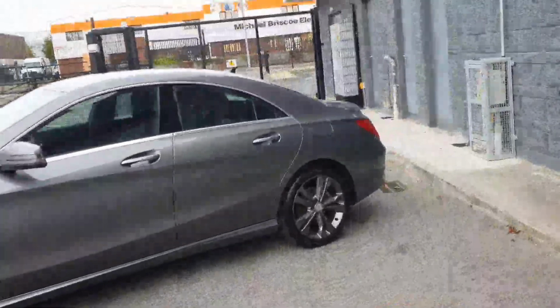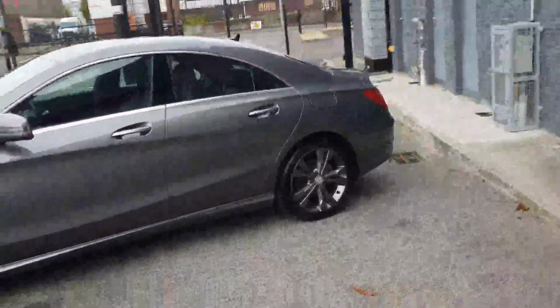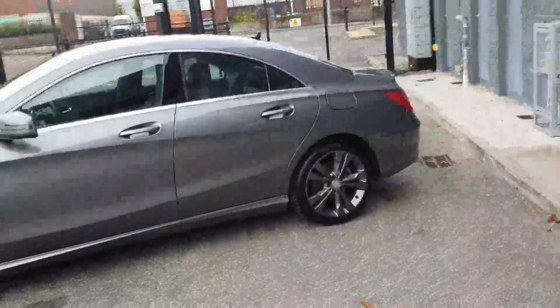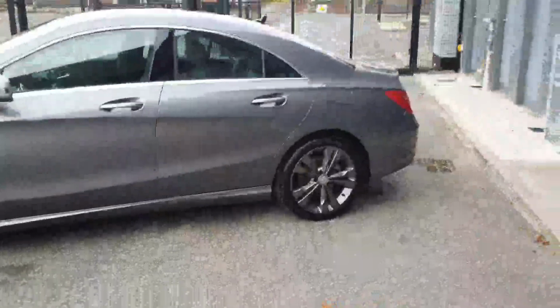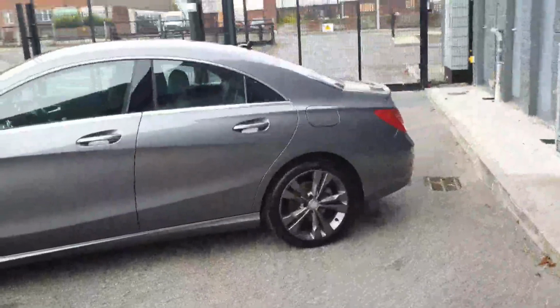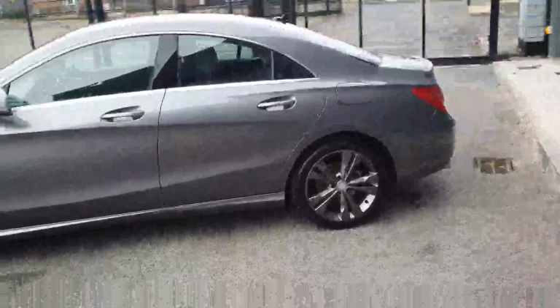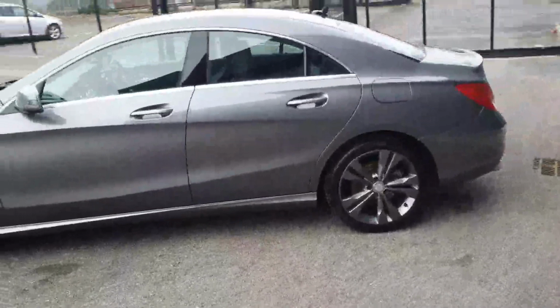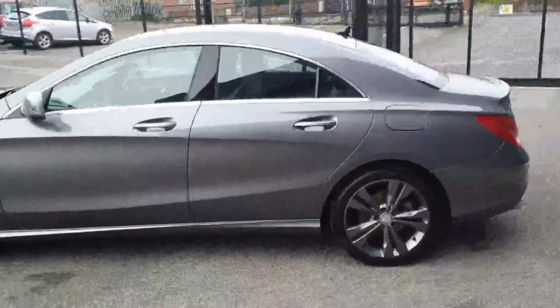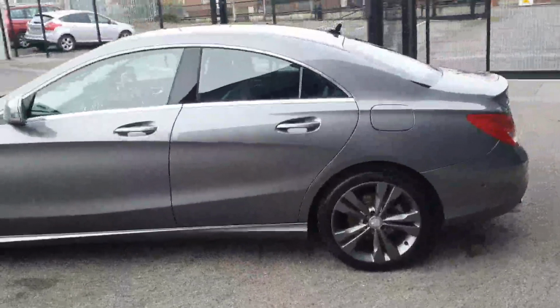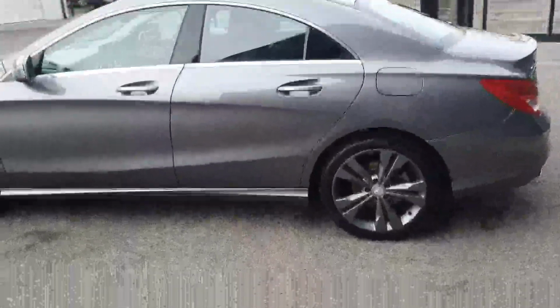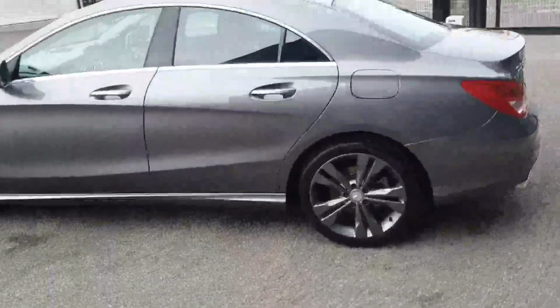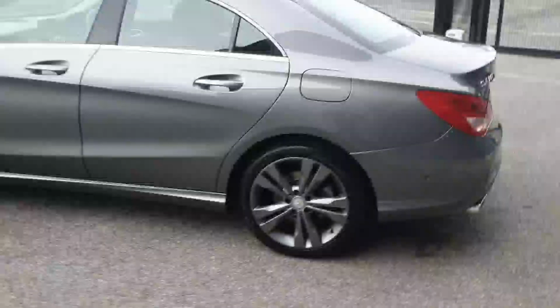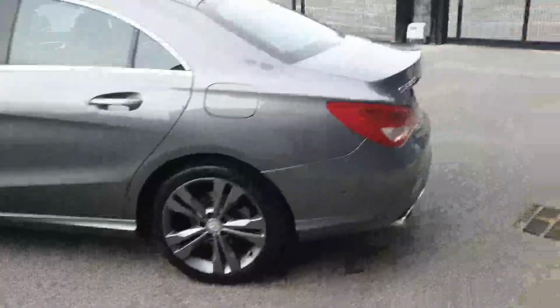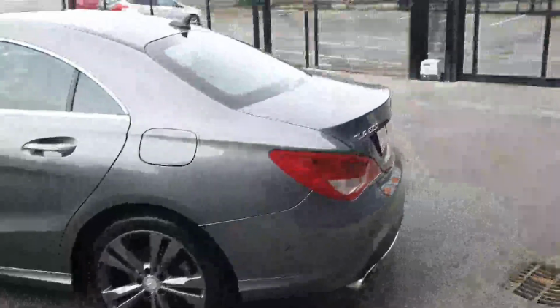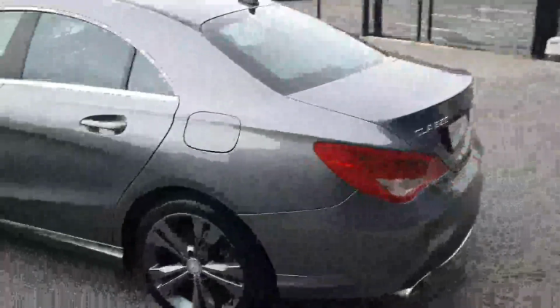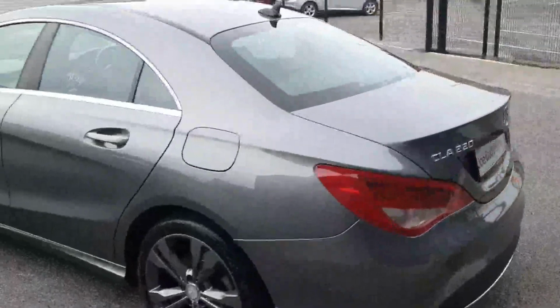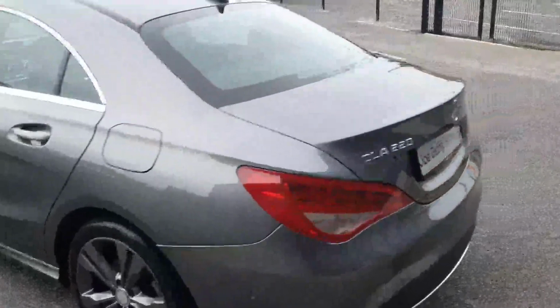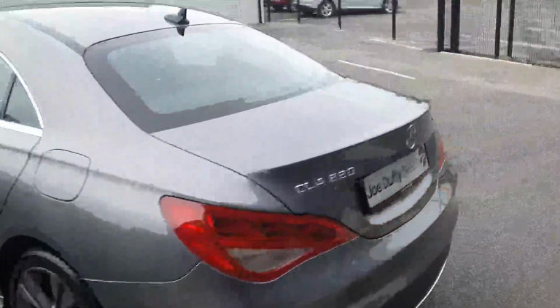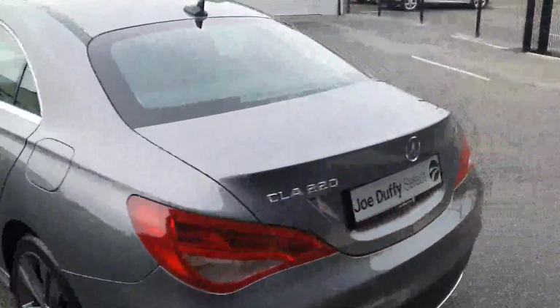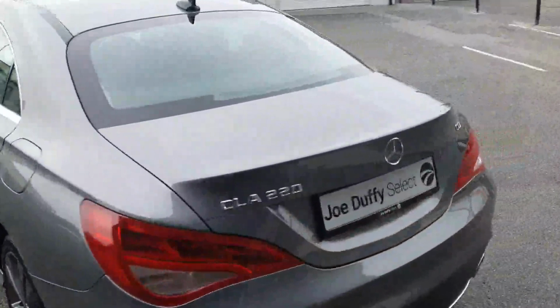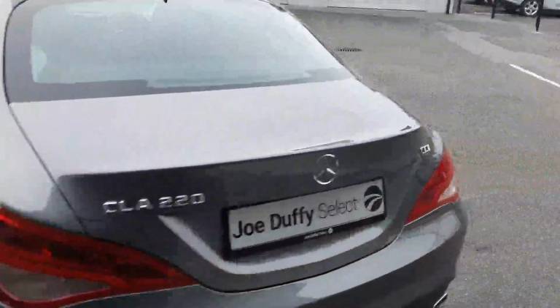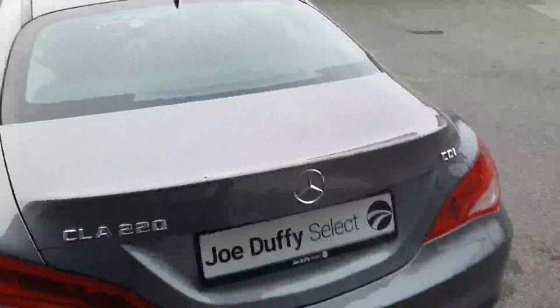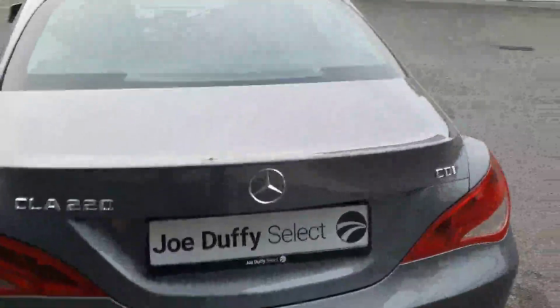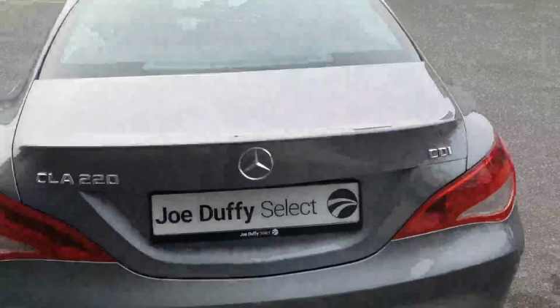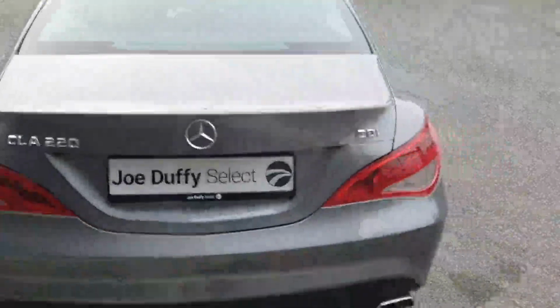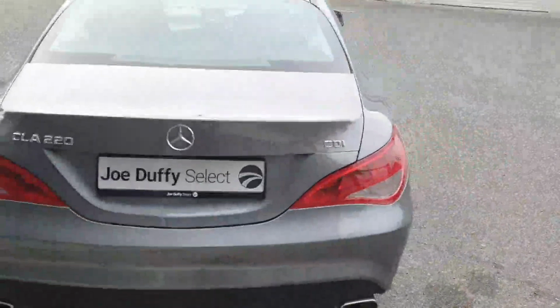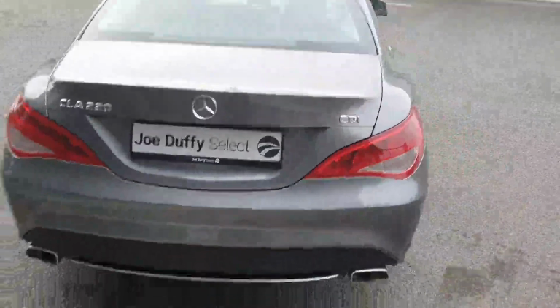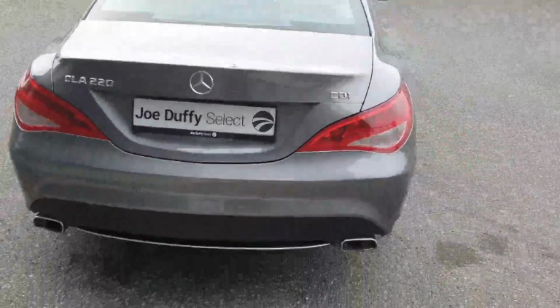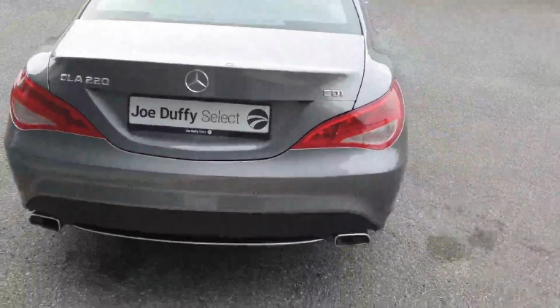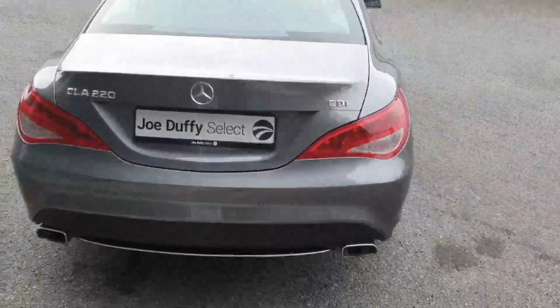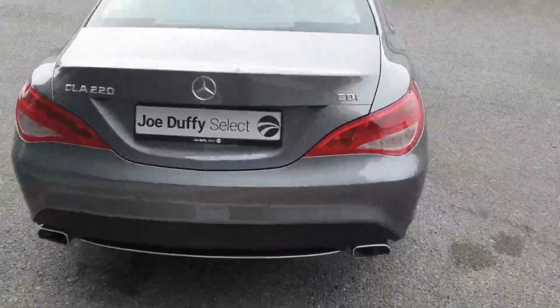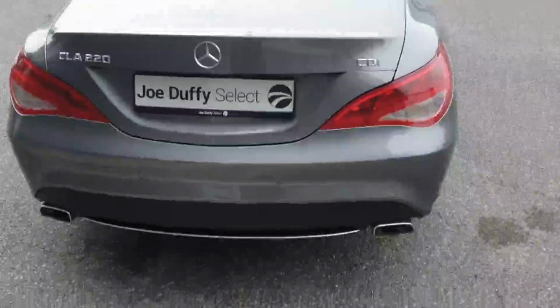It has a full chrome exterior pack and, as you can see, this car is in stunning condition. You also have parking sensors to the rear with twin chrome tip exhaust.